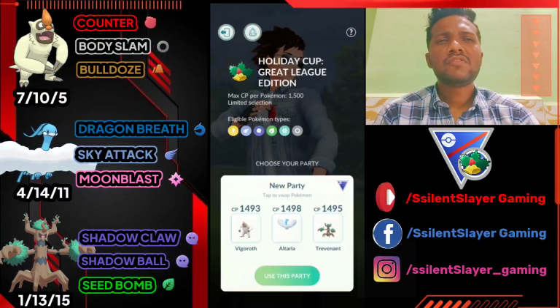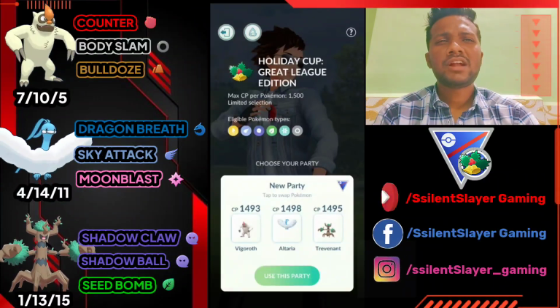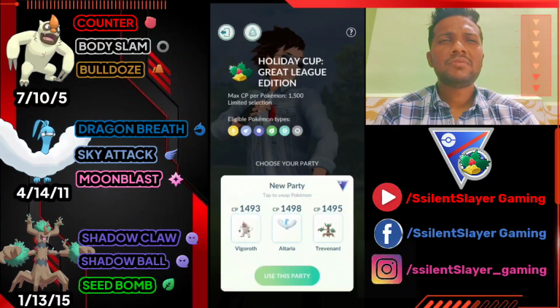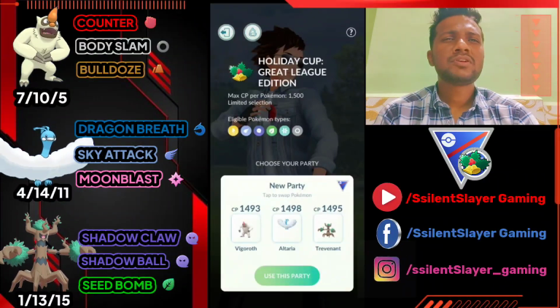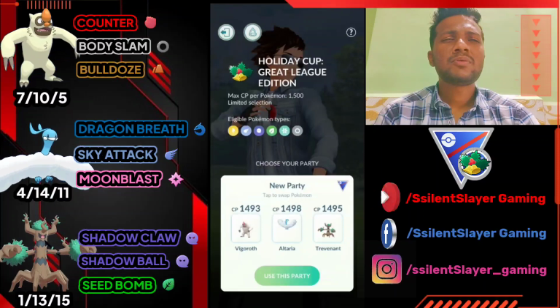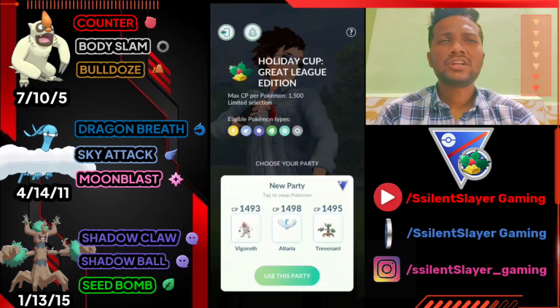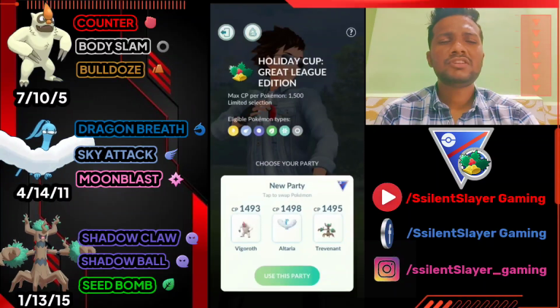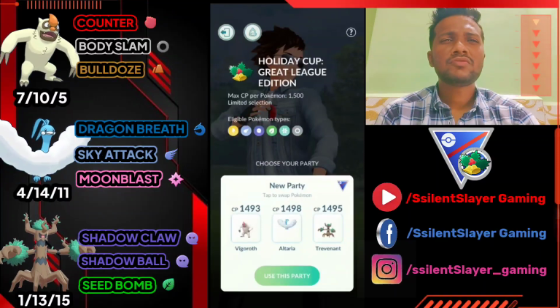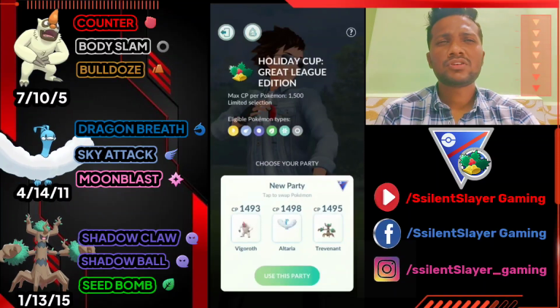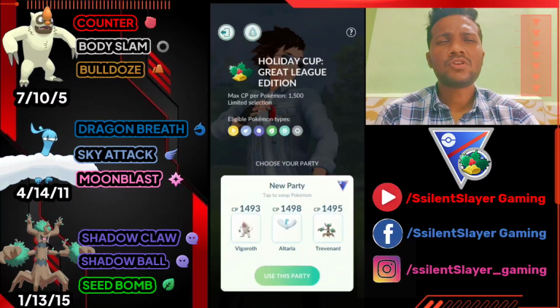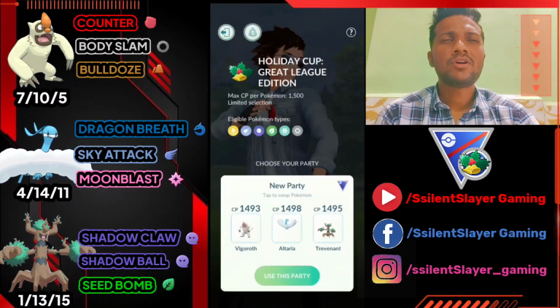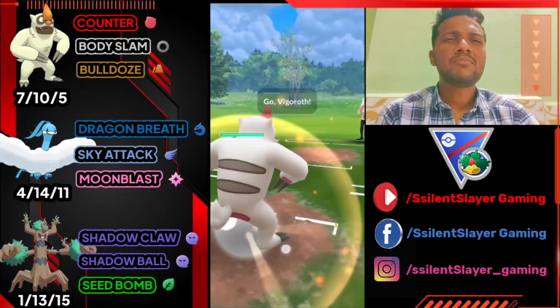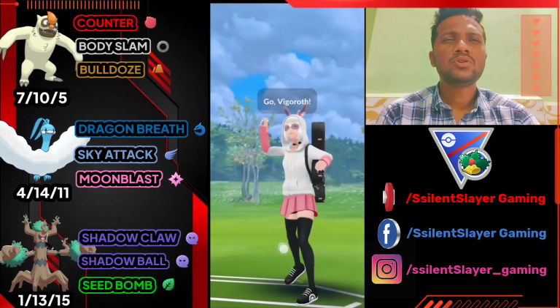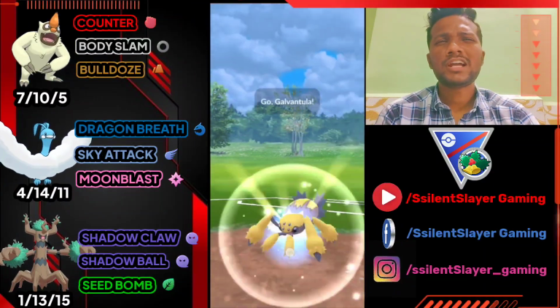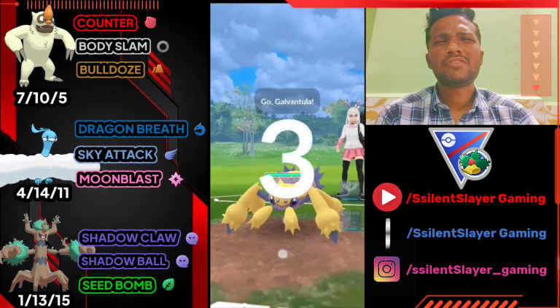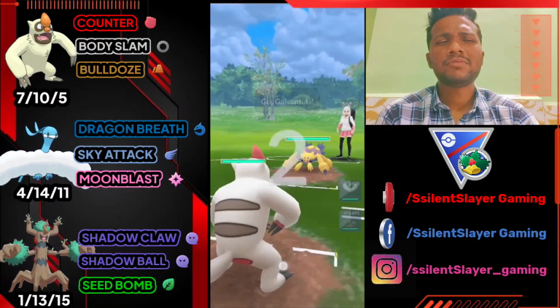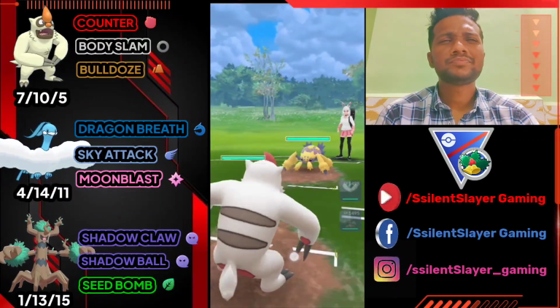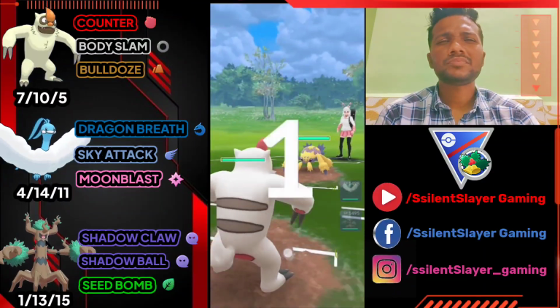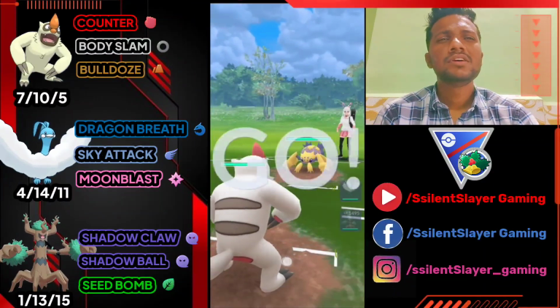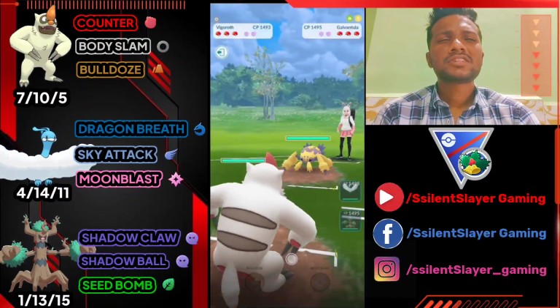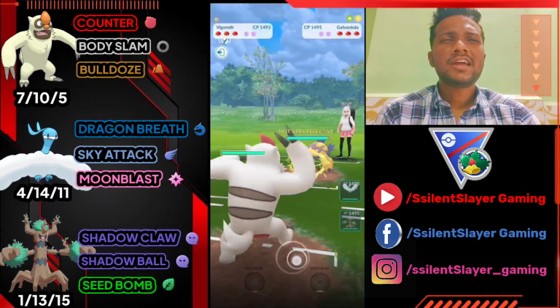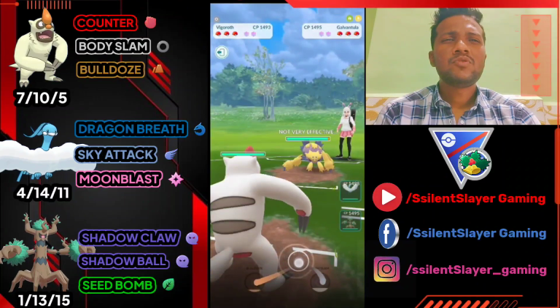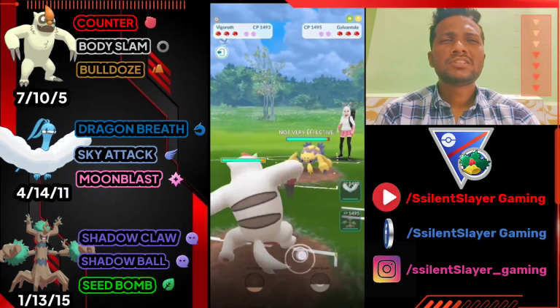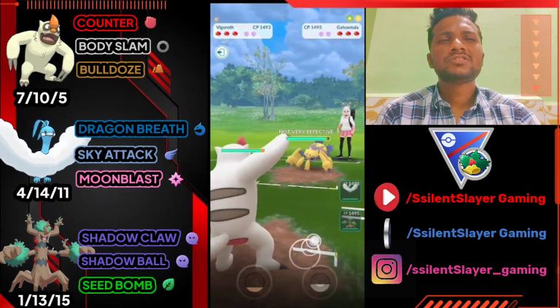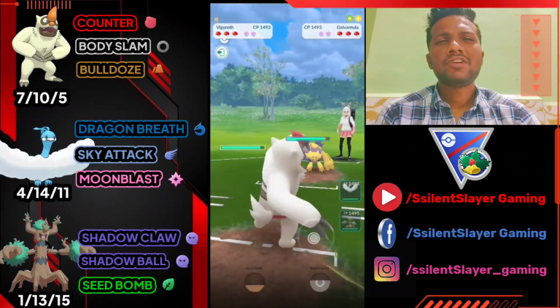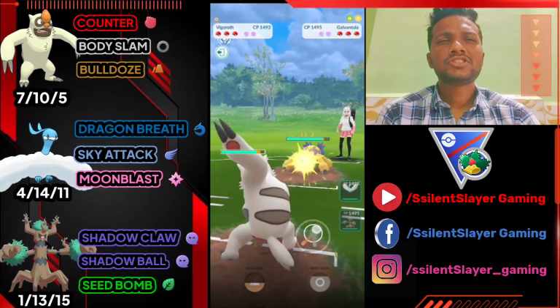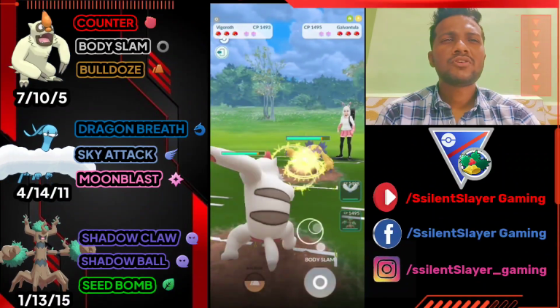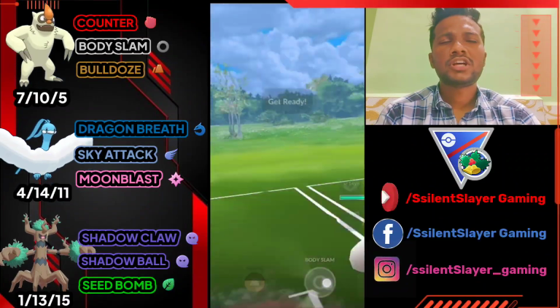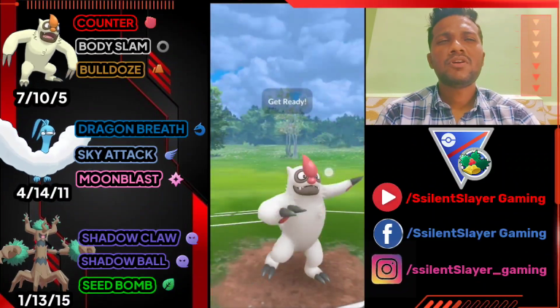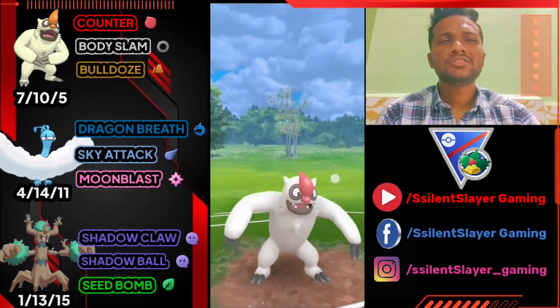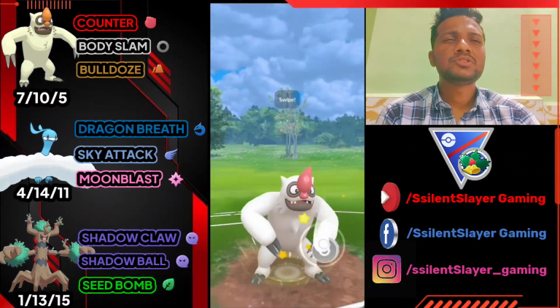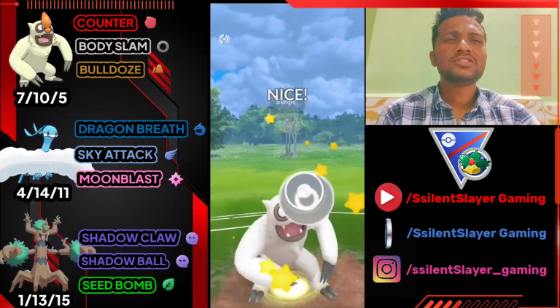The moveset for our Pokemon: Vegrowth has Counter, Body Slam, and Bulldoze. Altaria has Dragon Breath, Sky Attack, and Moonblast. Trevenant has Shadow Claw, Shadow Ball, and Seed Bomb.